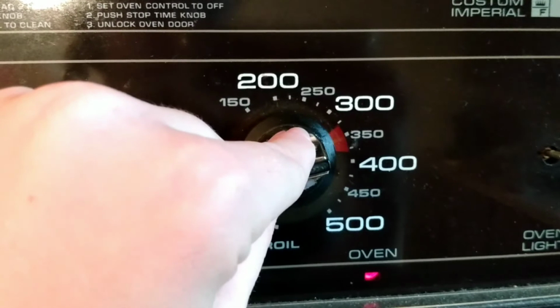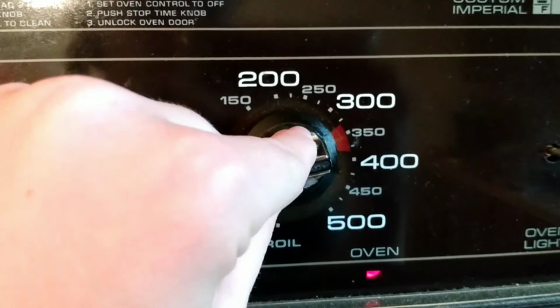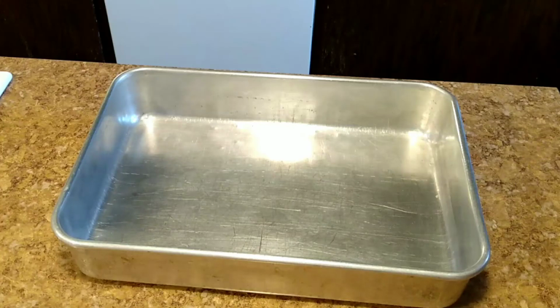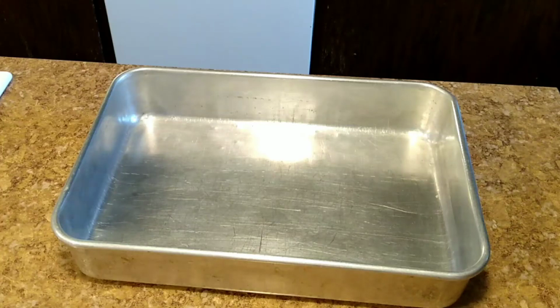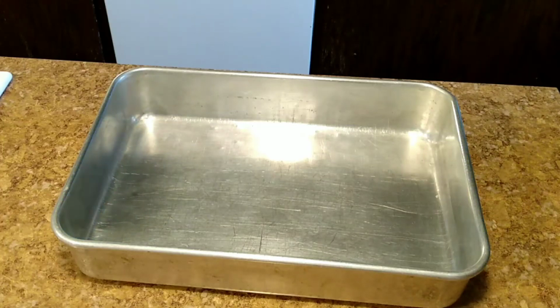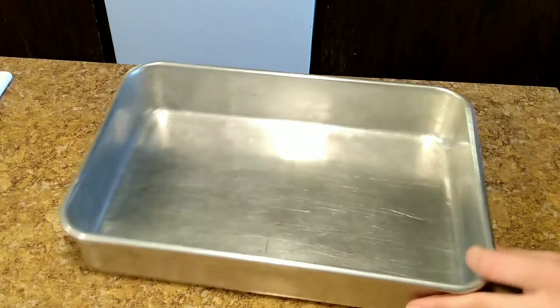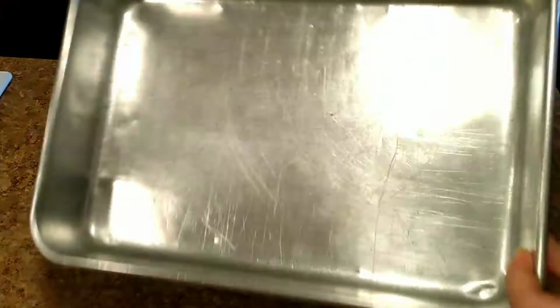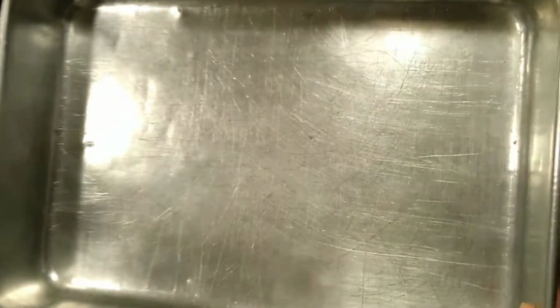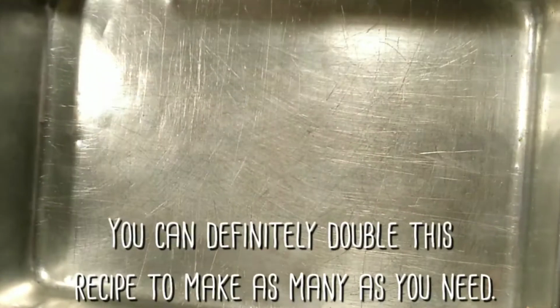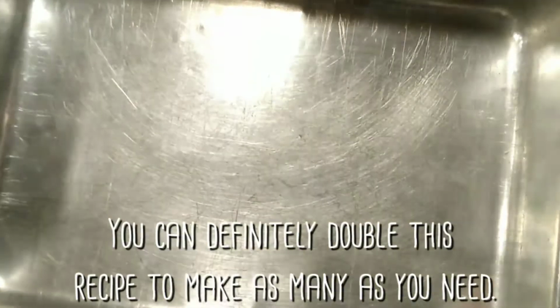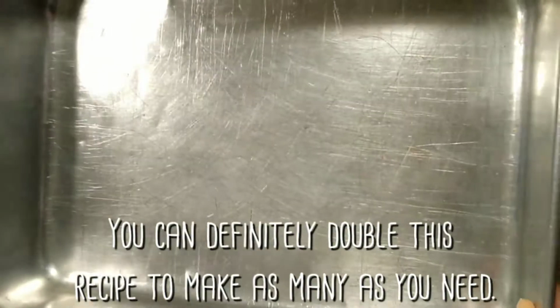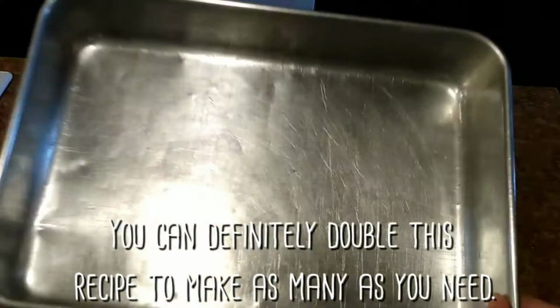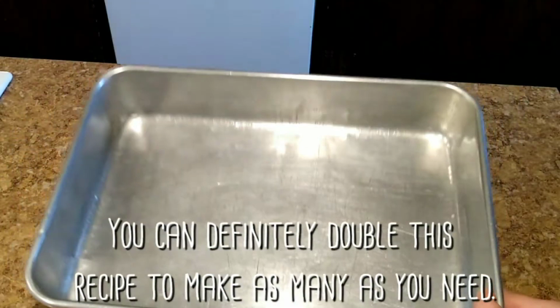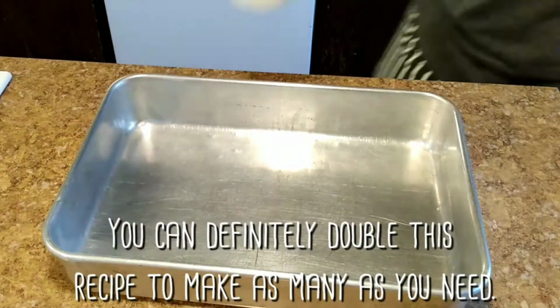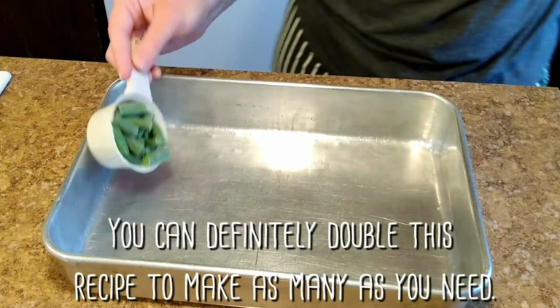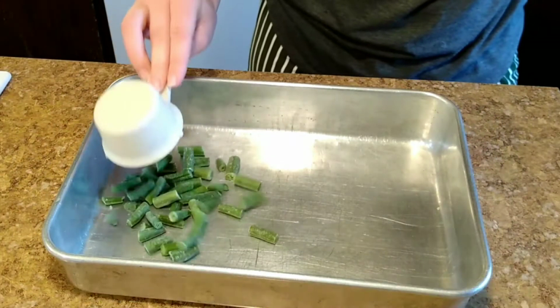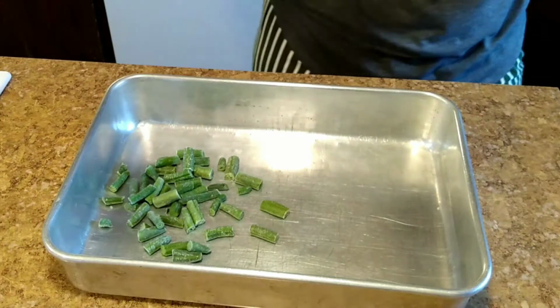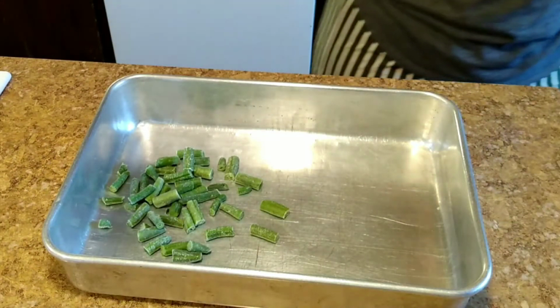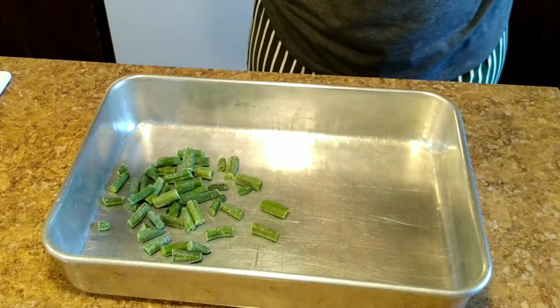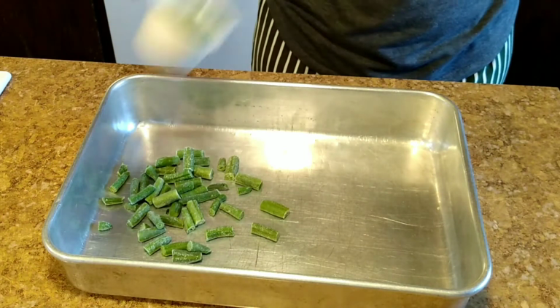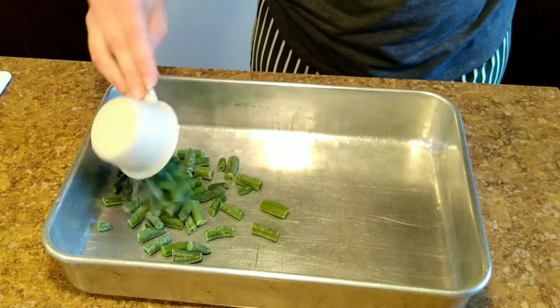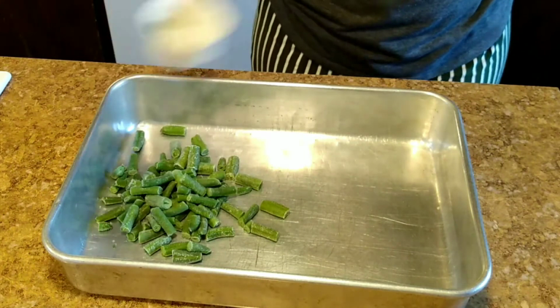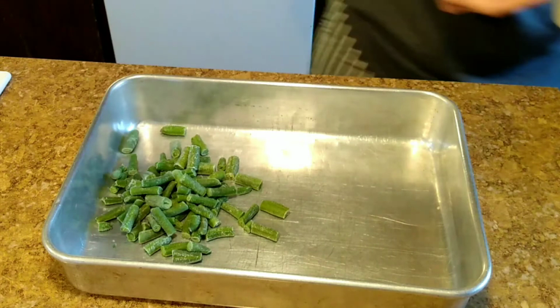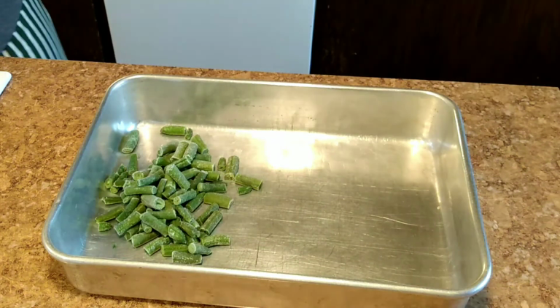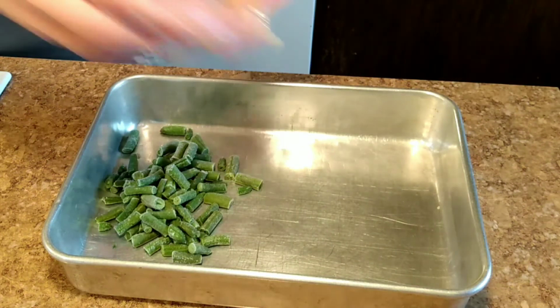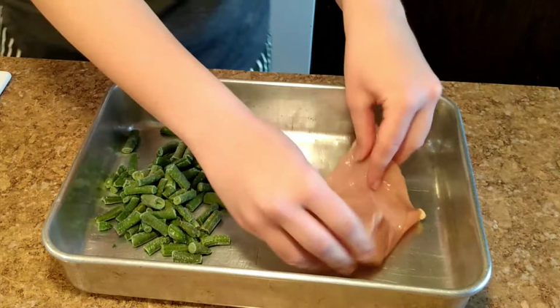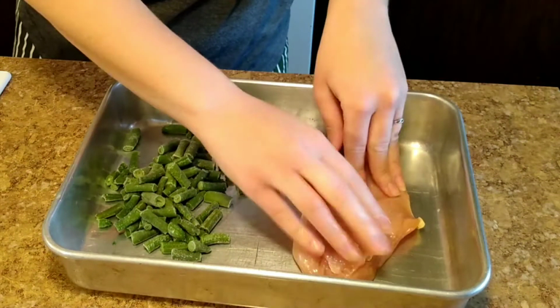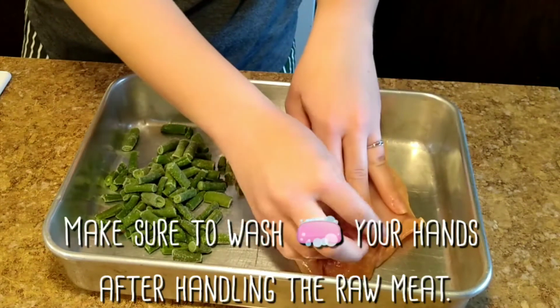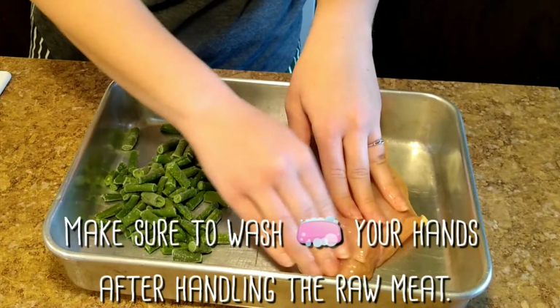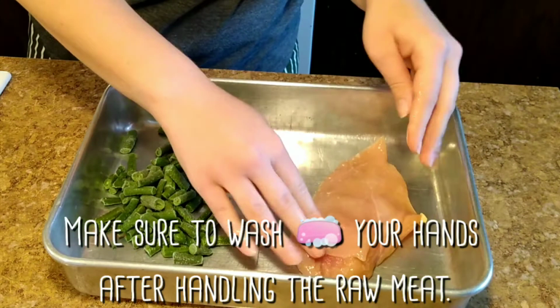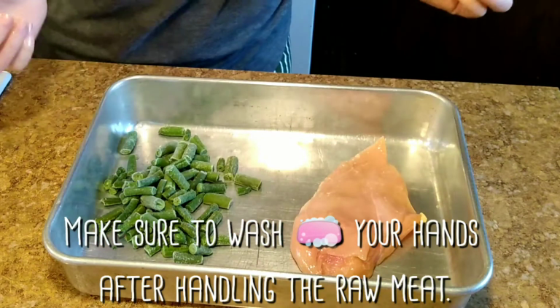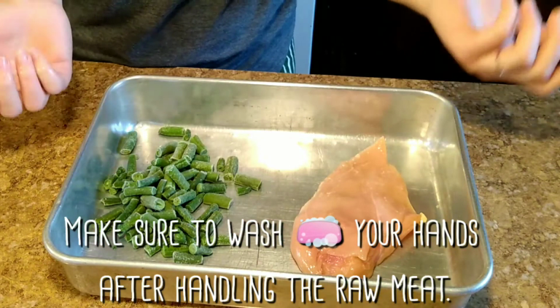Next, get a baking sheet — it just needs to be the size for as many as you are making. Put one cup of green beans to one side of your baking pan, then put one salted chicken breast on the other side.